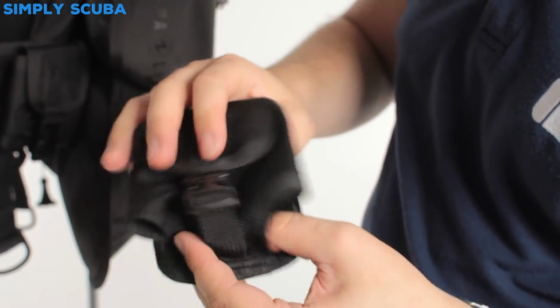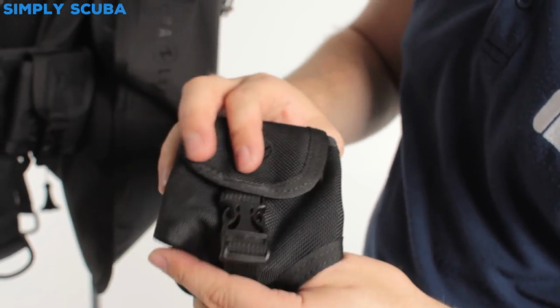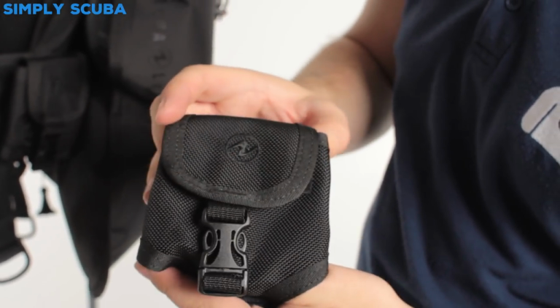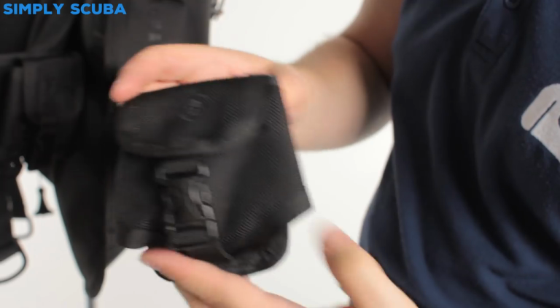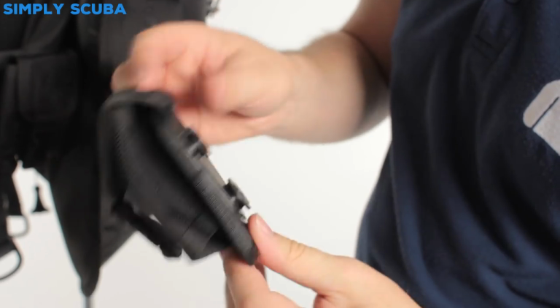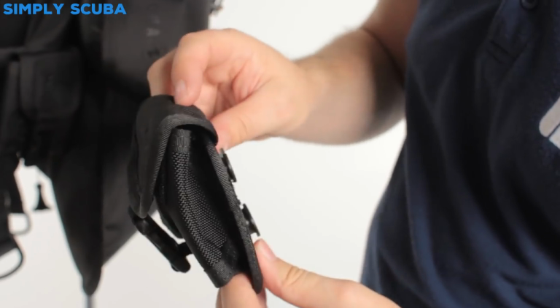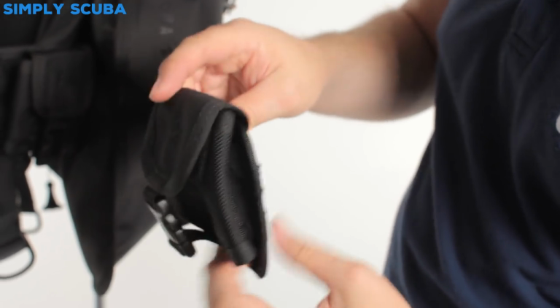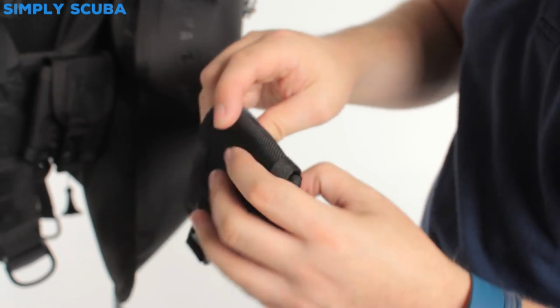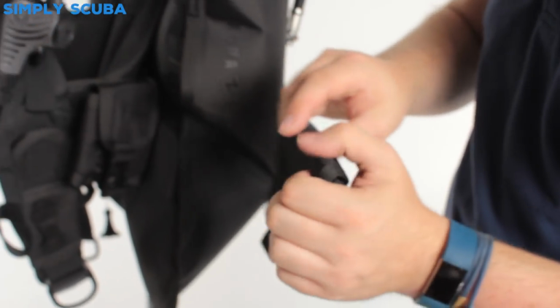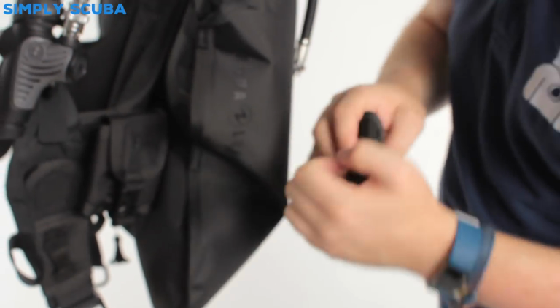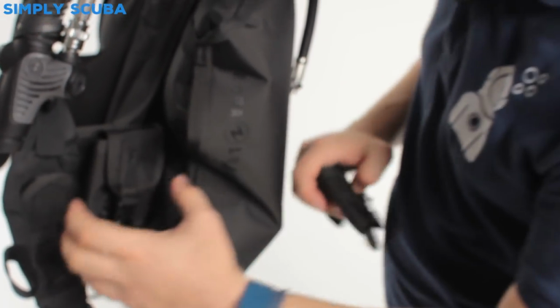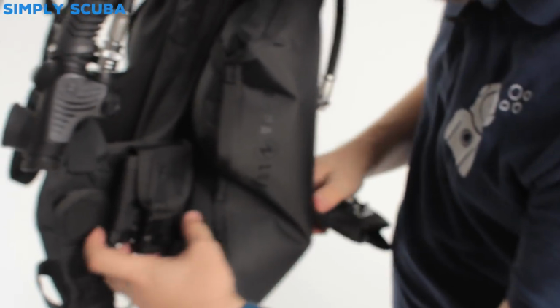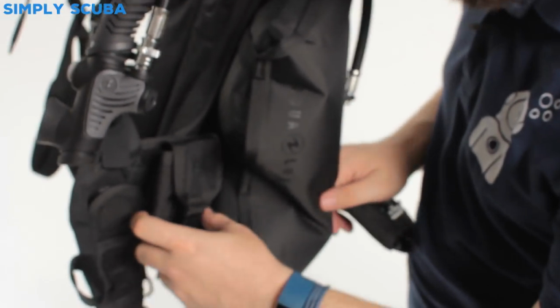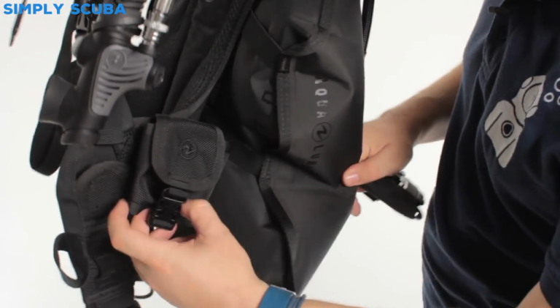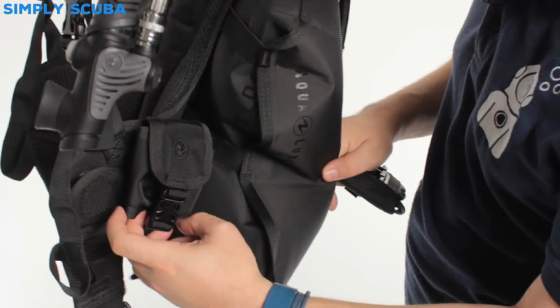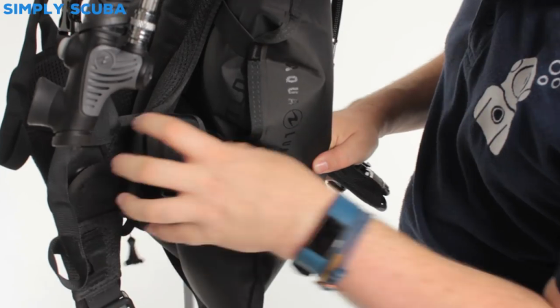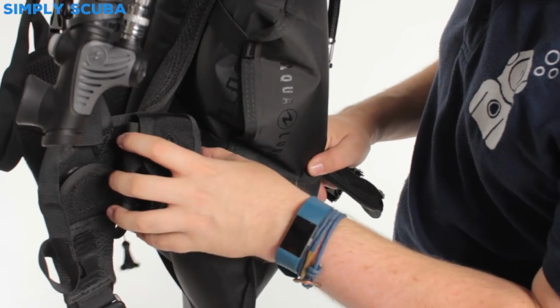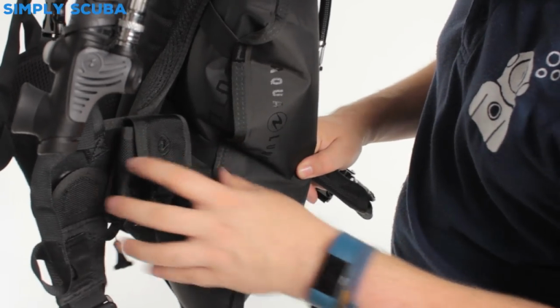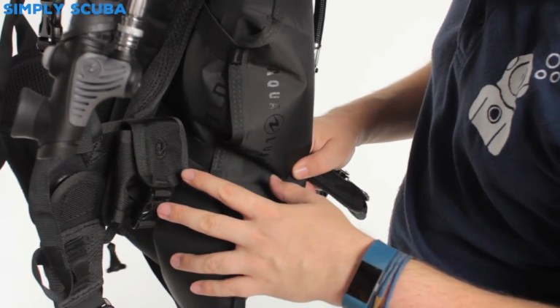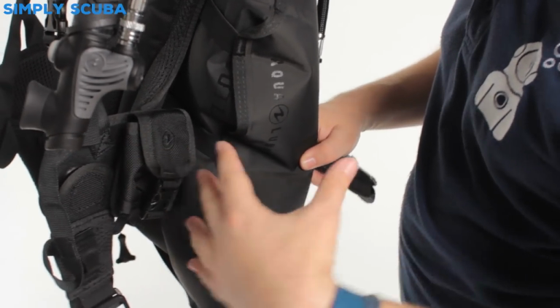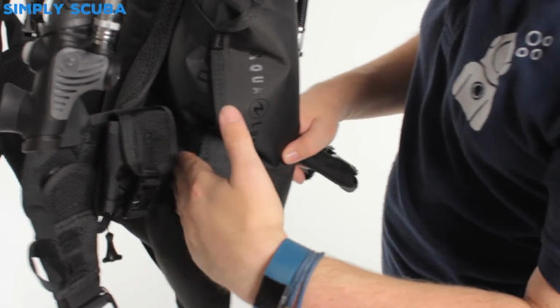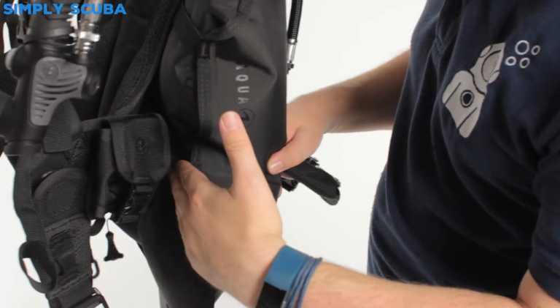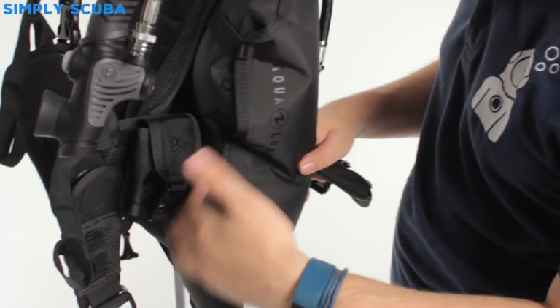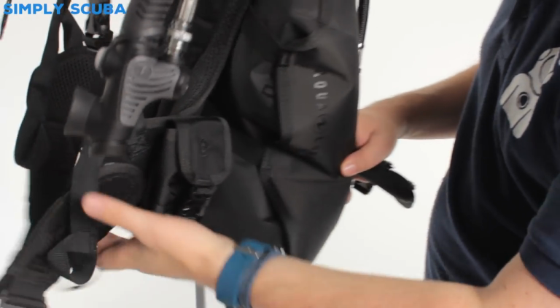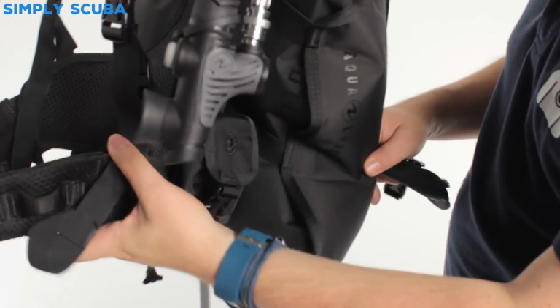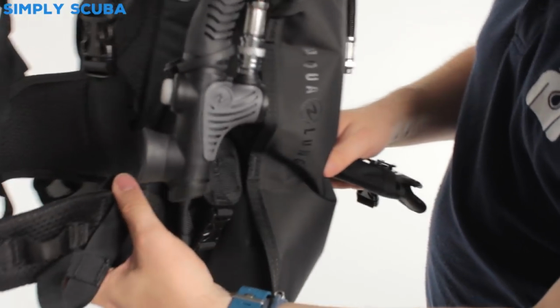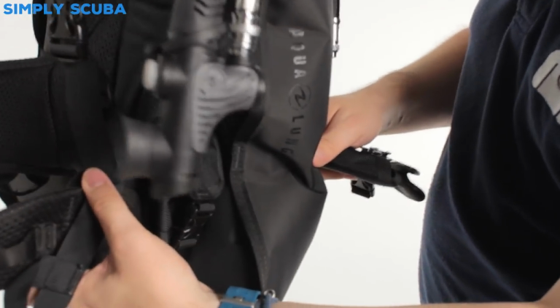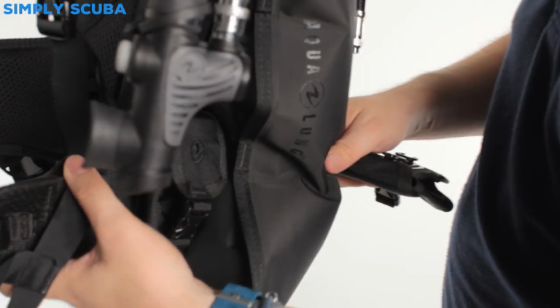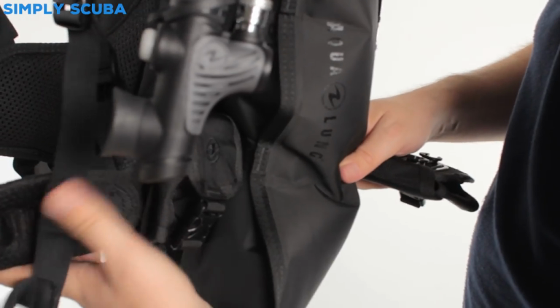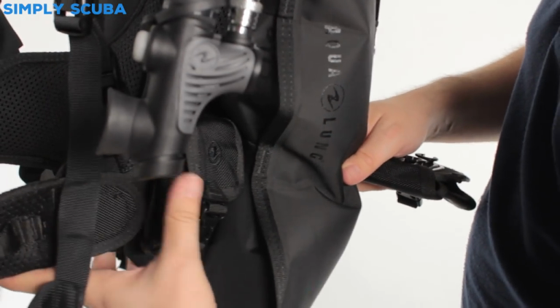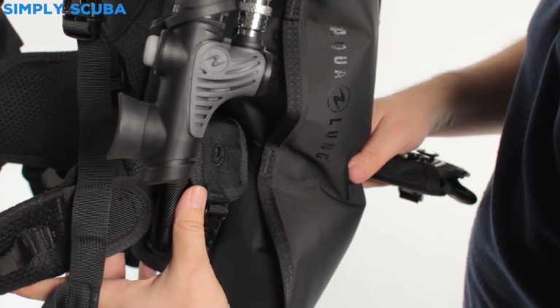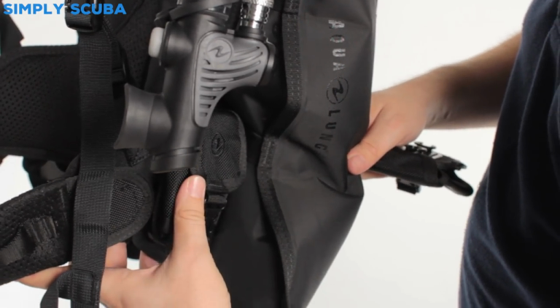Your lead isn't going to come out of that, and it attaches onto your BCD just like this one which I've already attached. Very neat, out of the way, and just sits underneath your wing and just on the outside of your waistband.